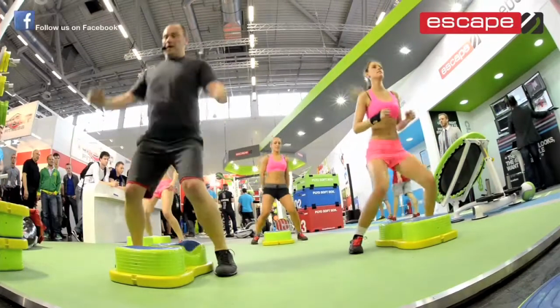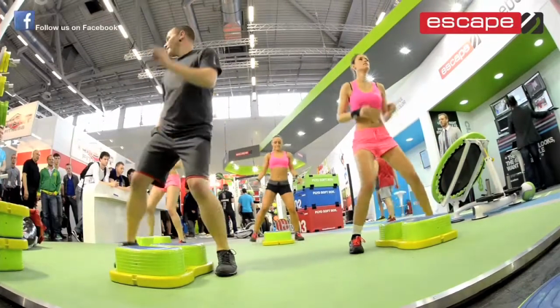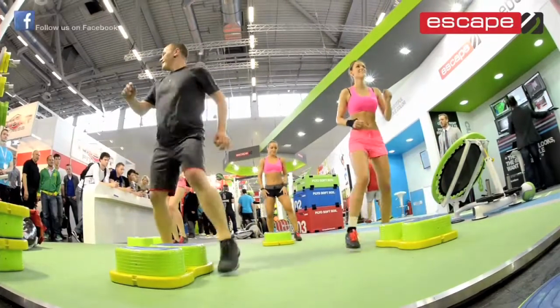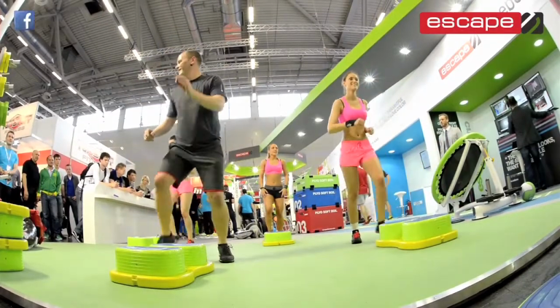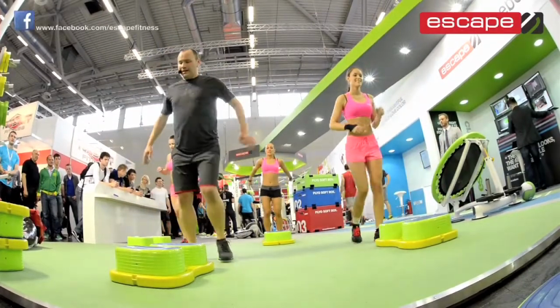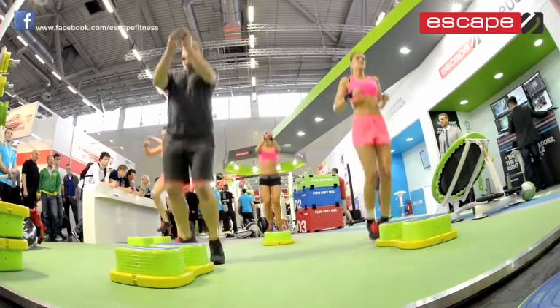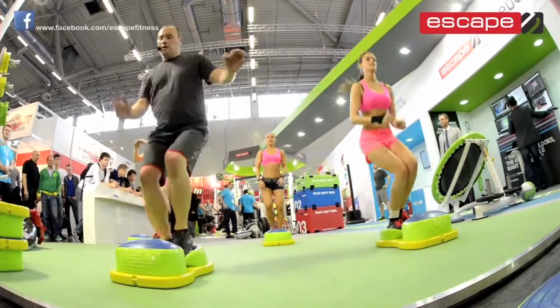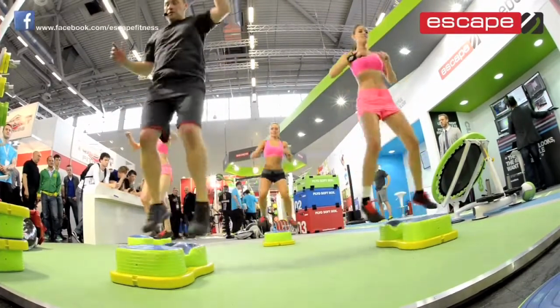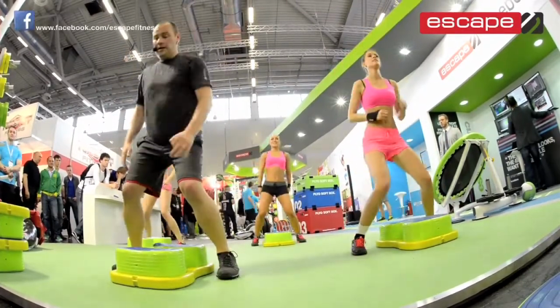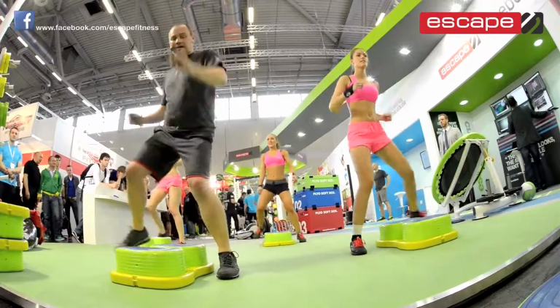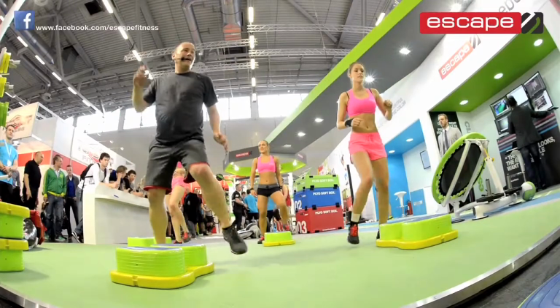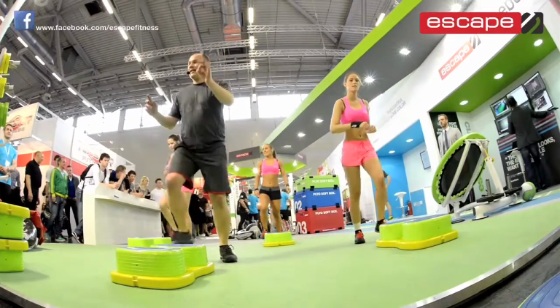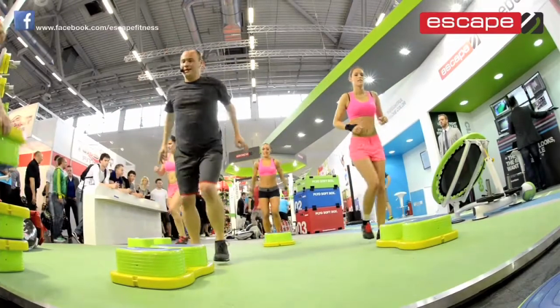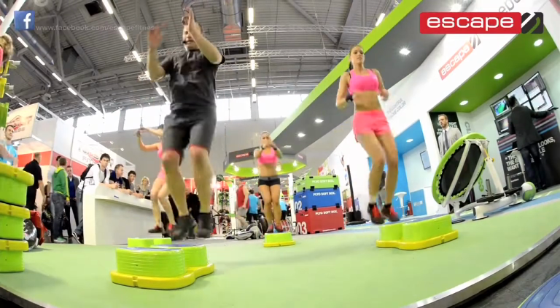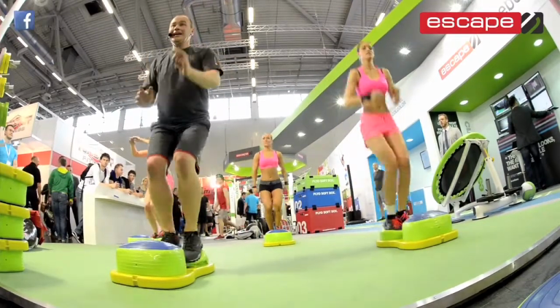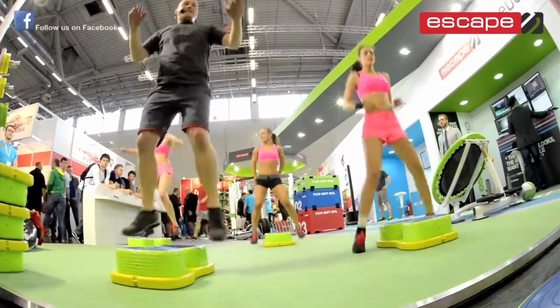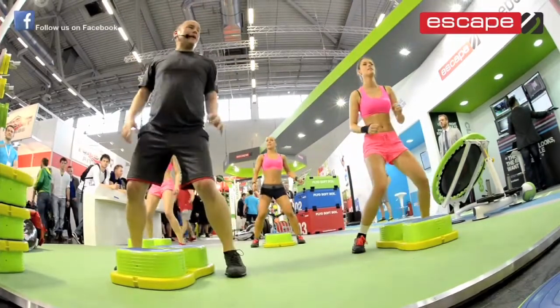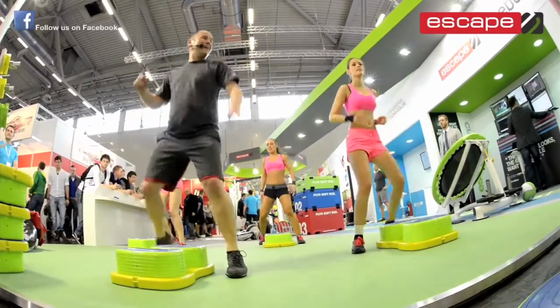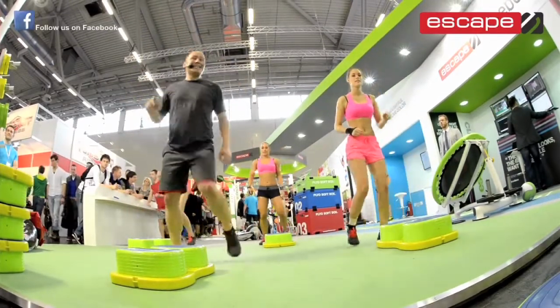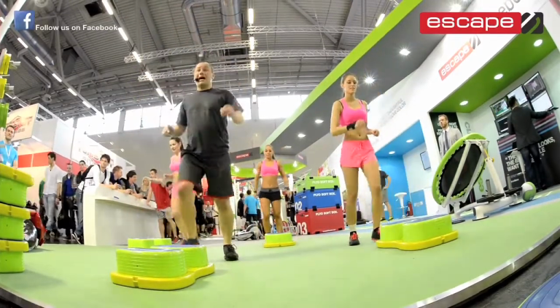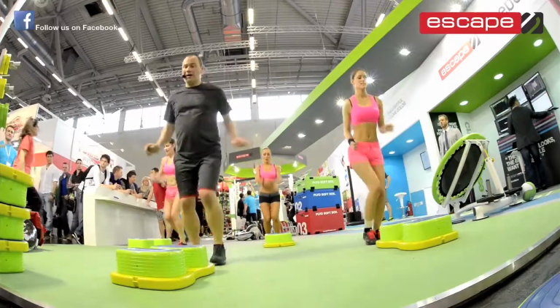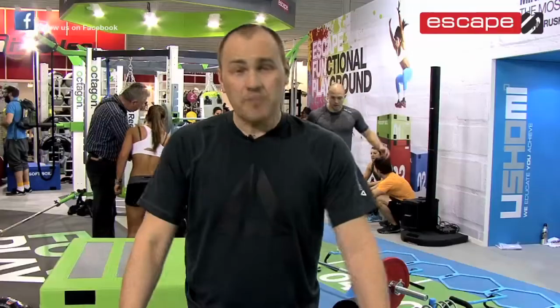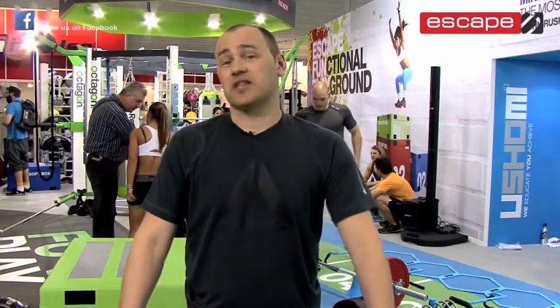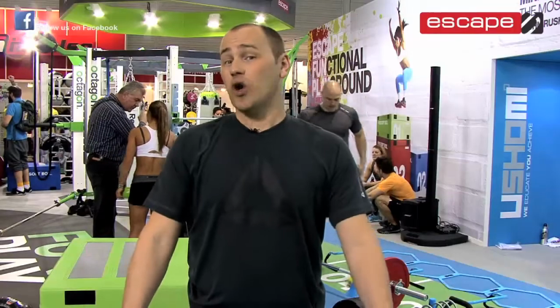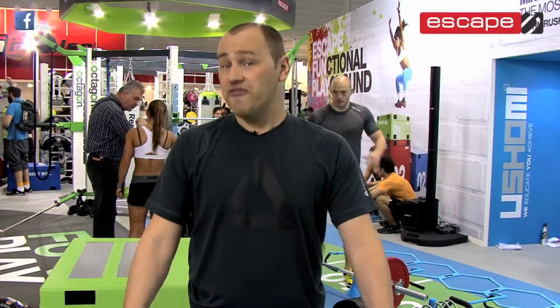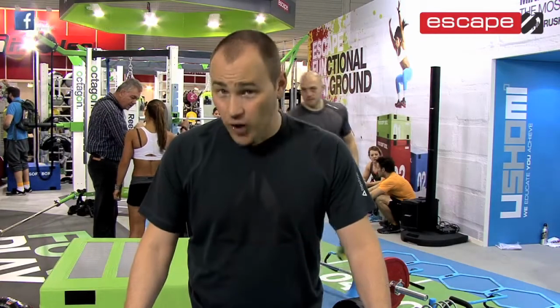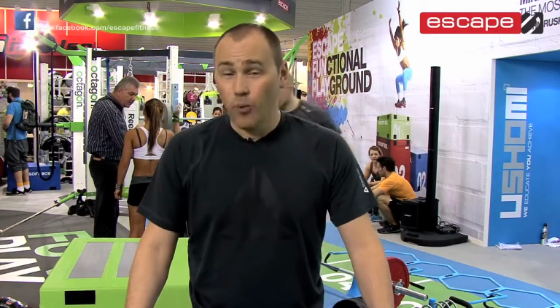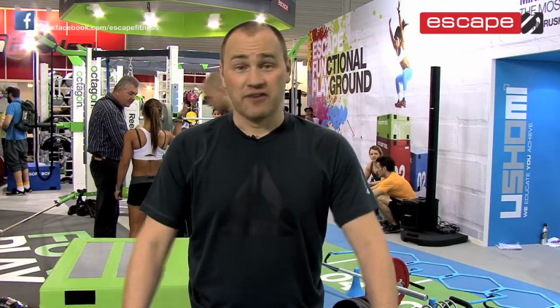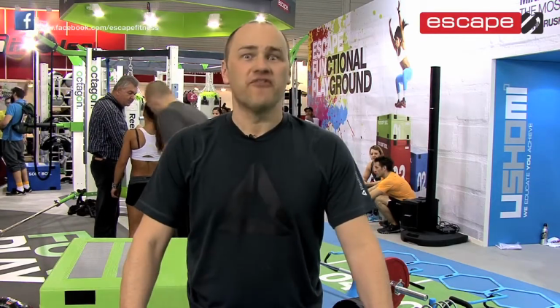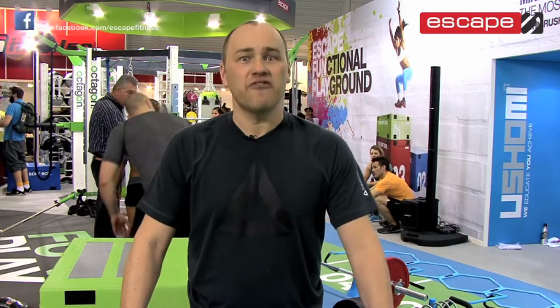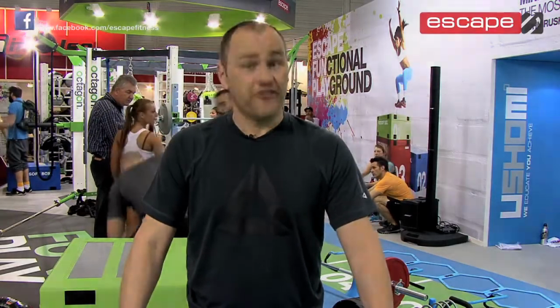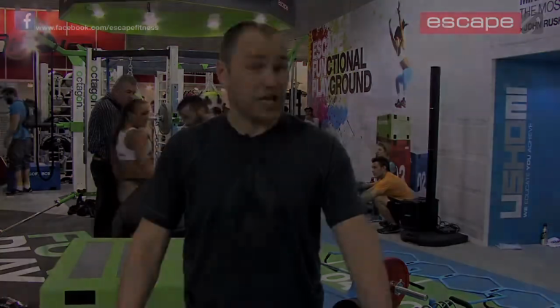Some of them really fit, some of them at the beginning of their fitness journey. So basically it's a product that will excite your members because it's something that they can all do, but something that they will all feel working from the very first session.